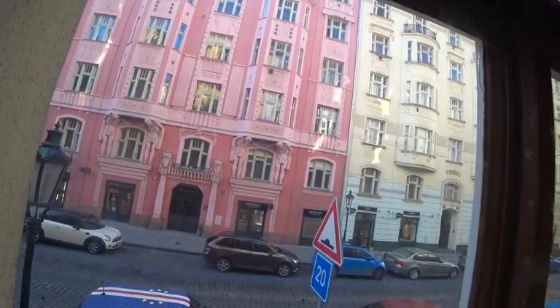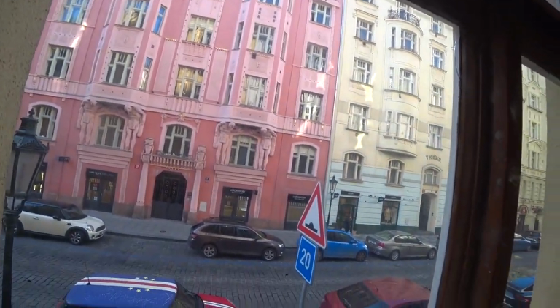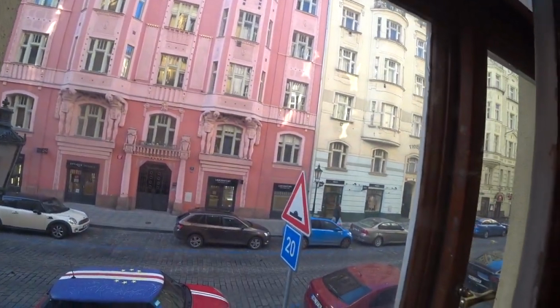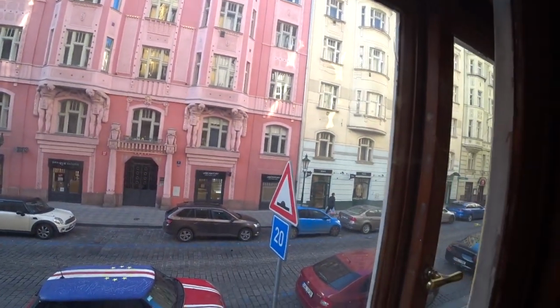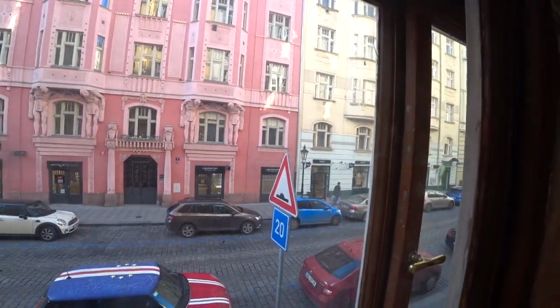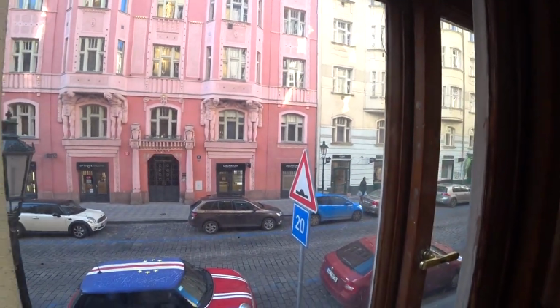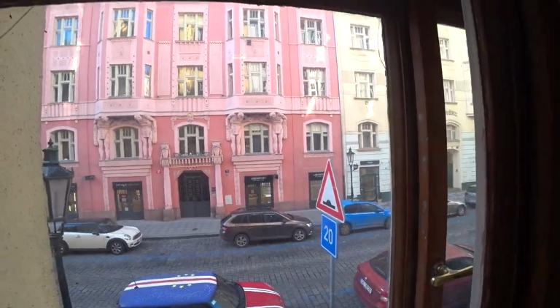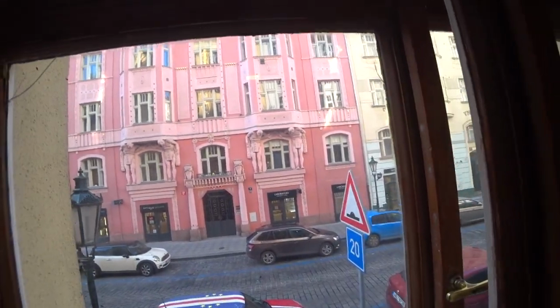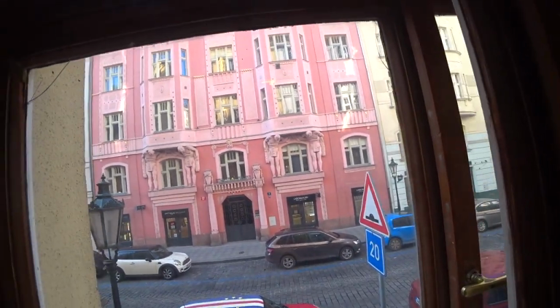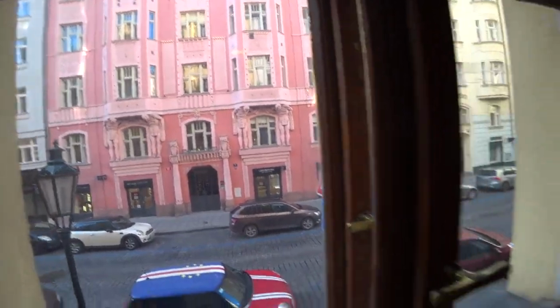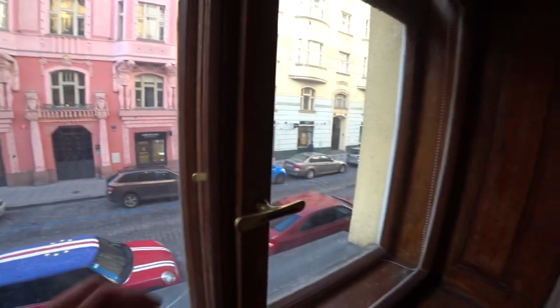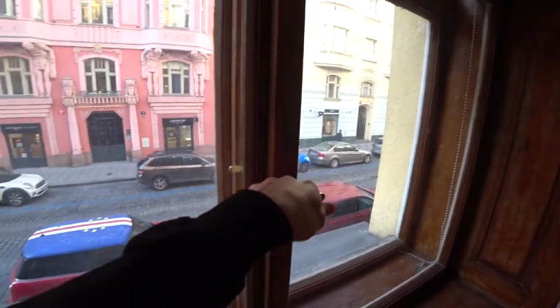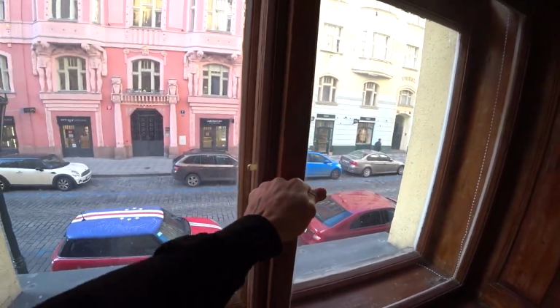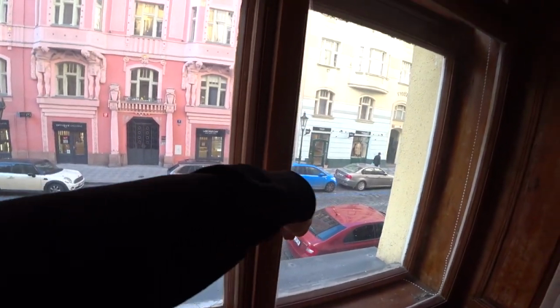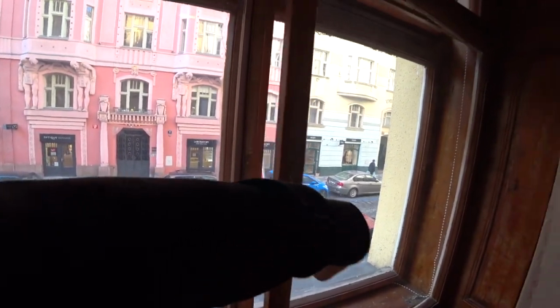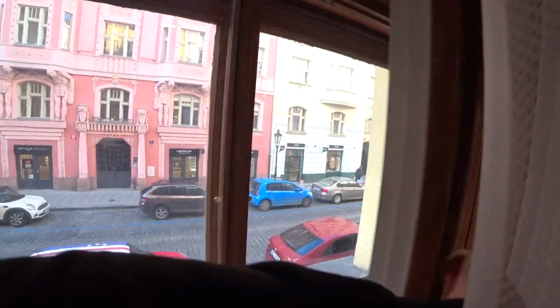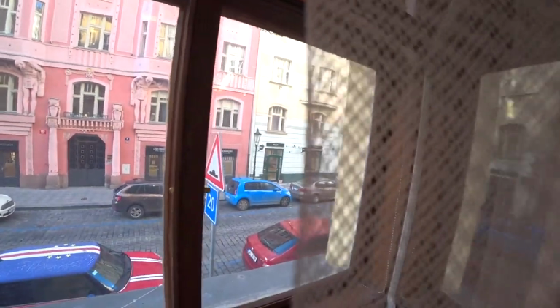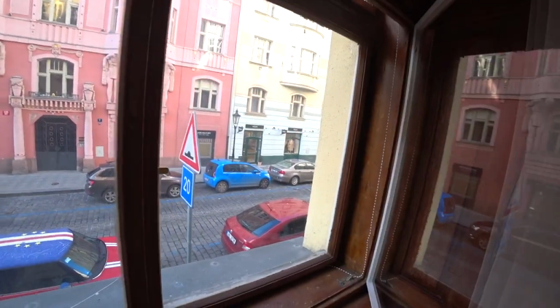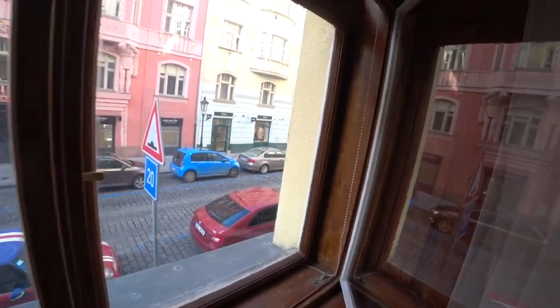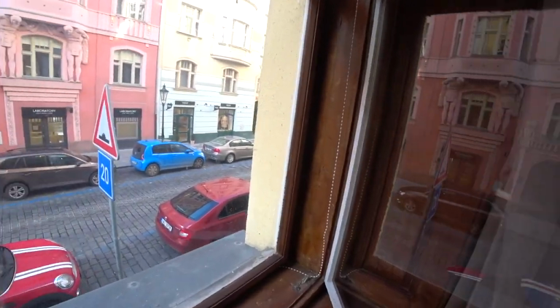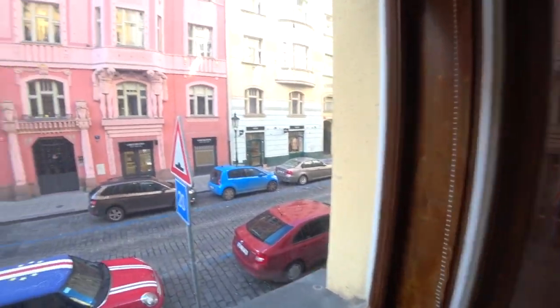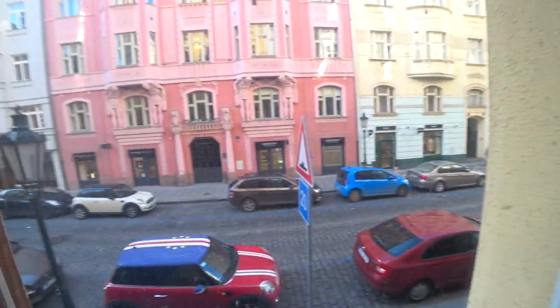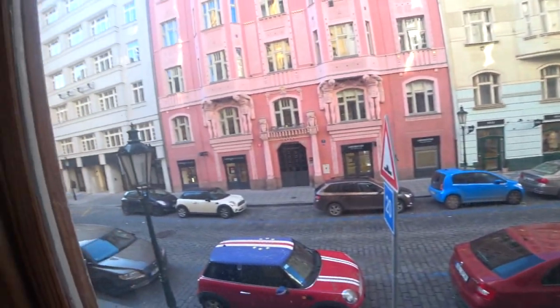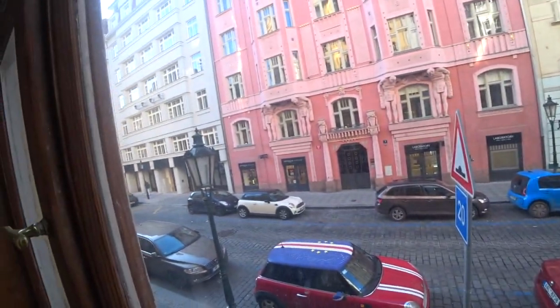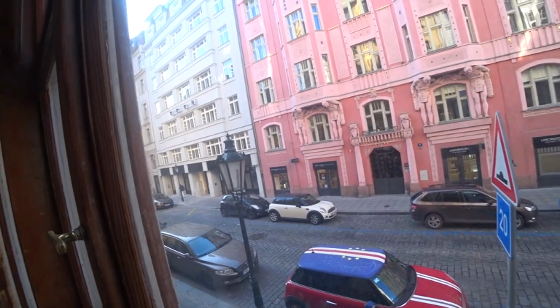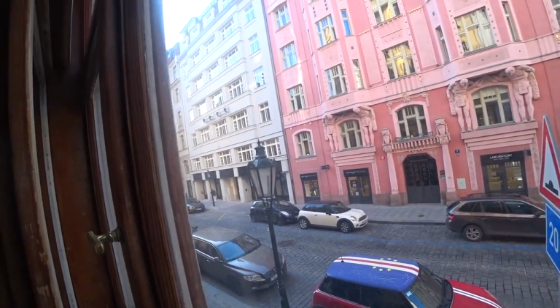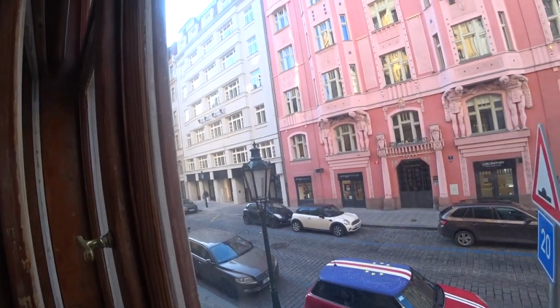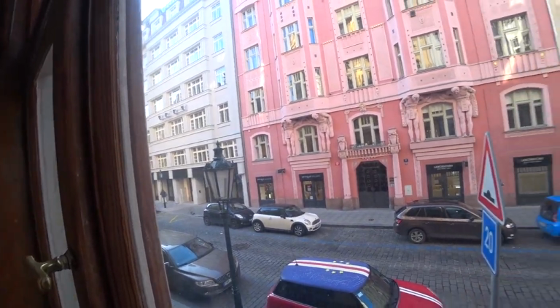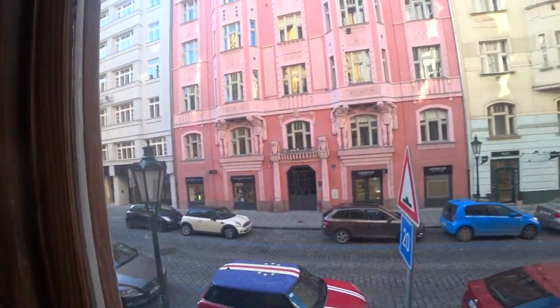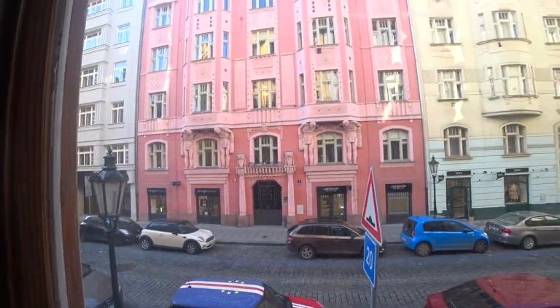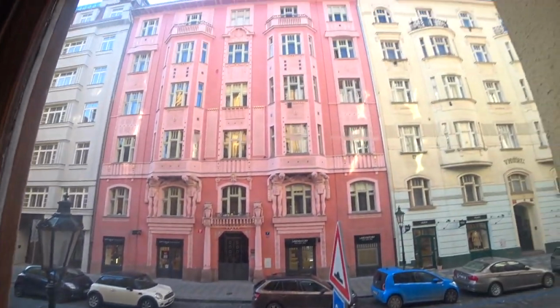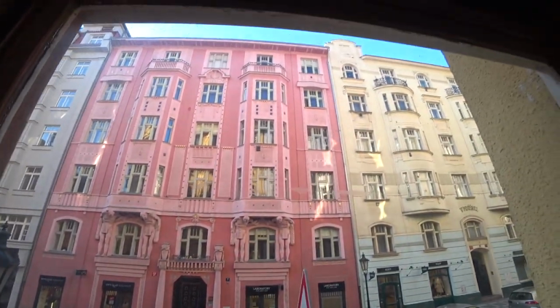The old town is... well, we're in the old town, basically. Very close. And it's called Prague Golden Rooms.